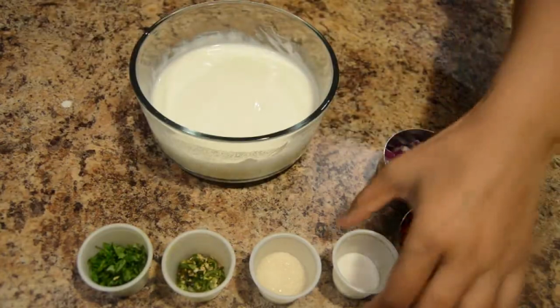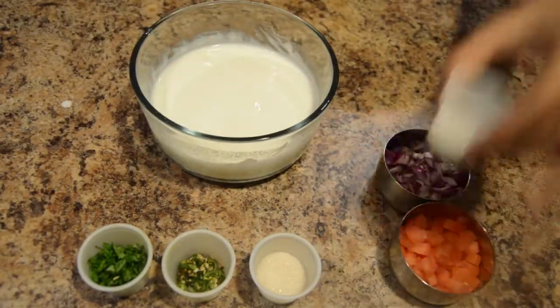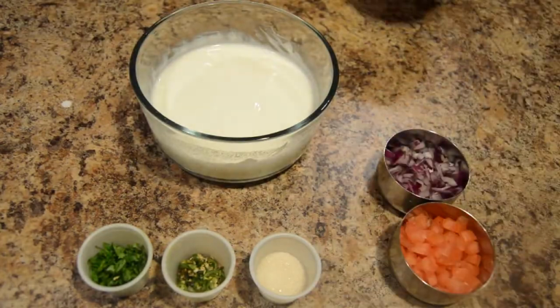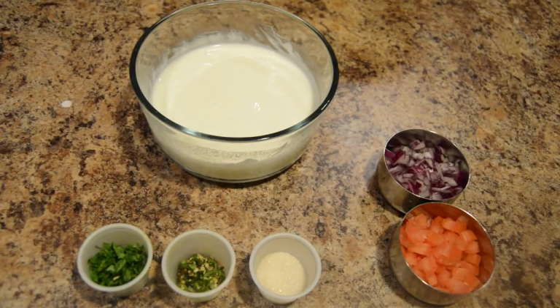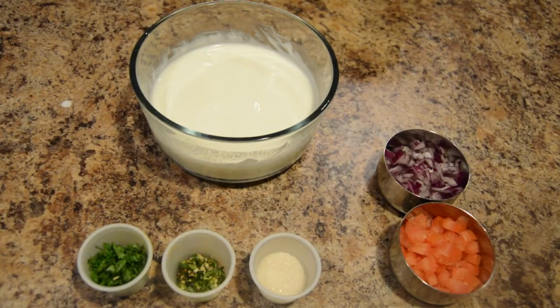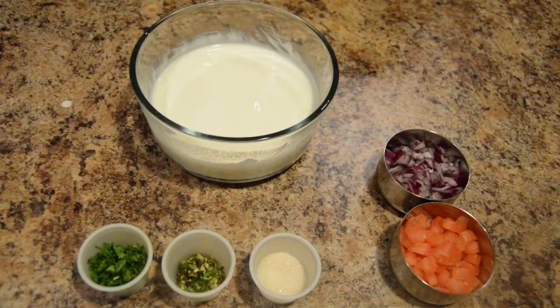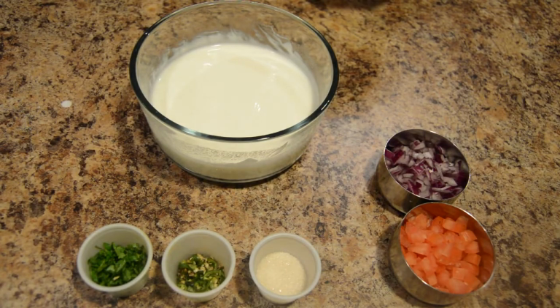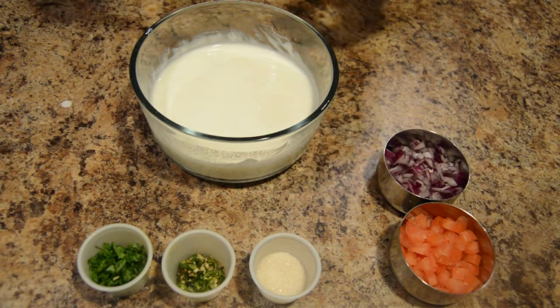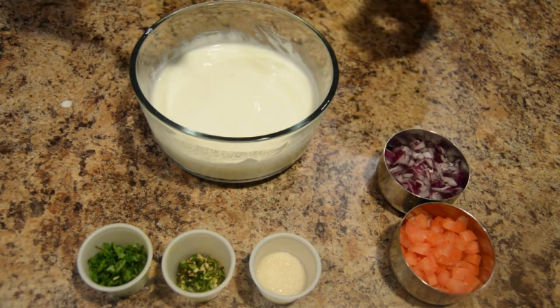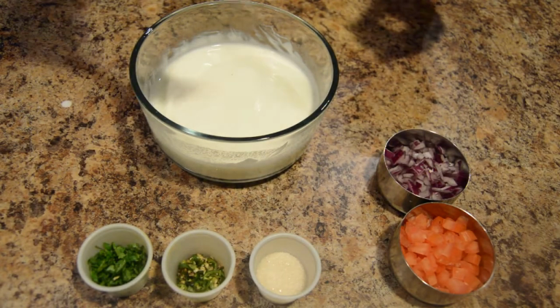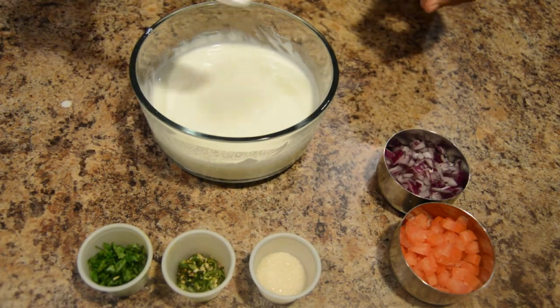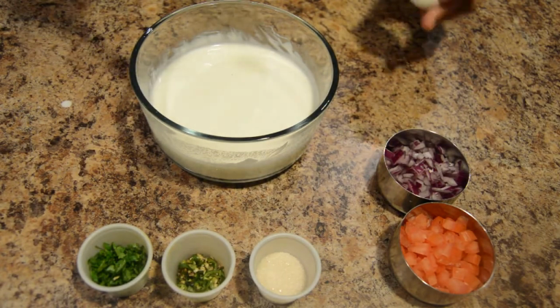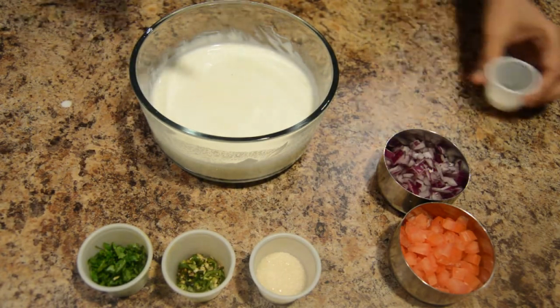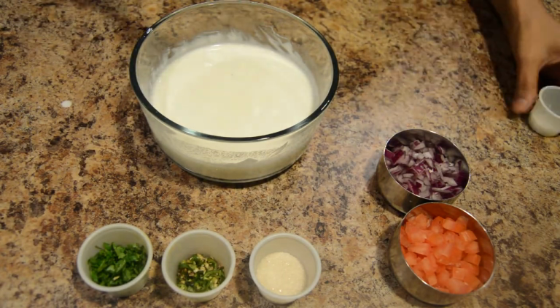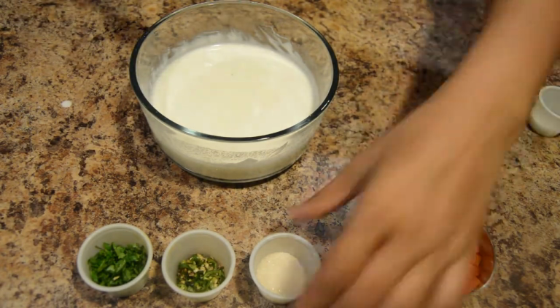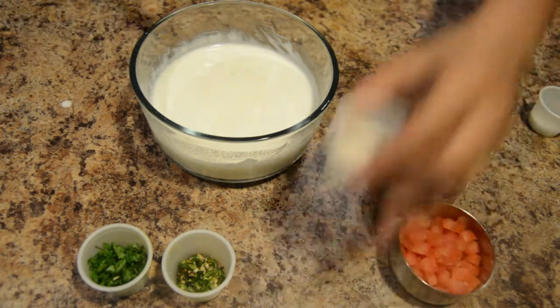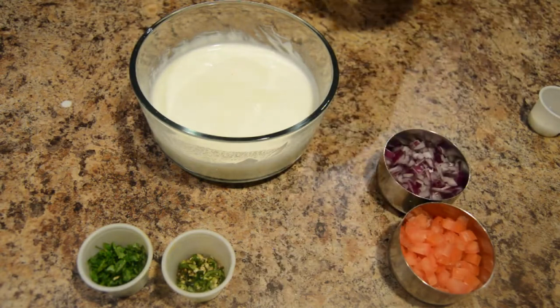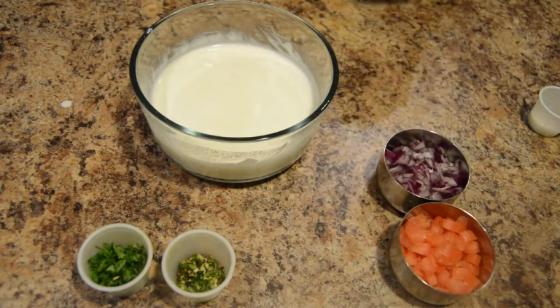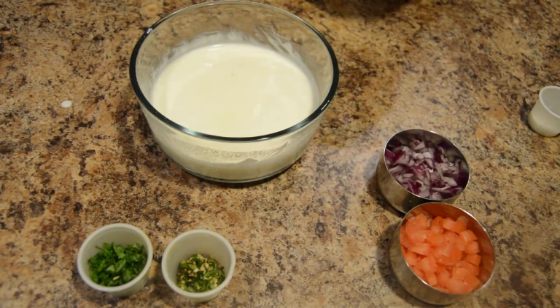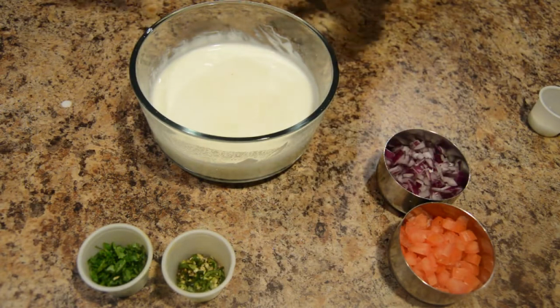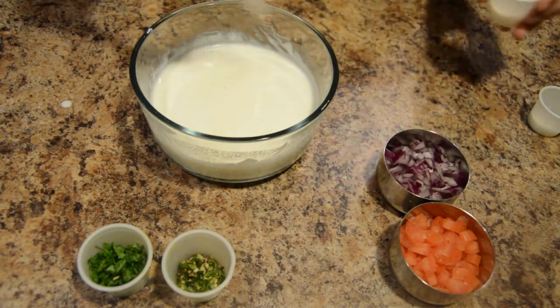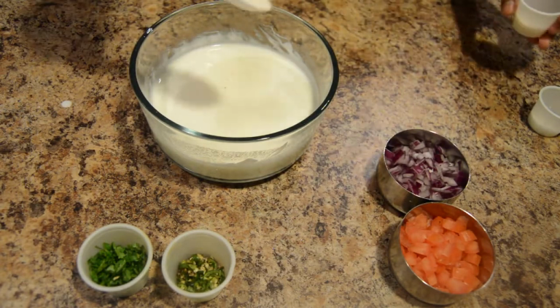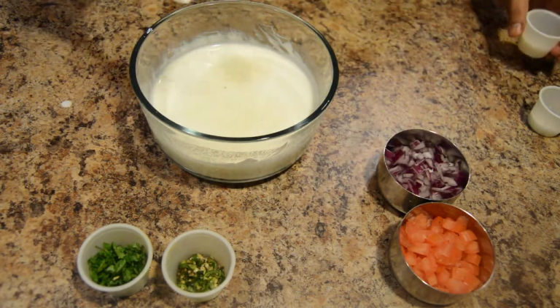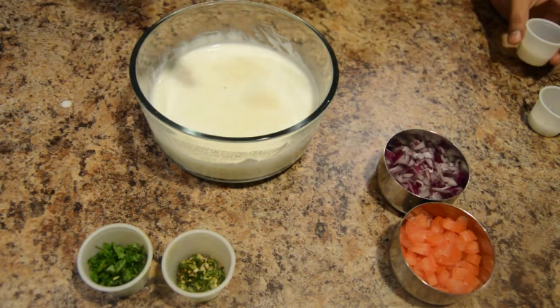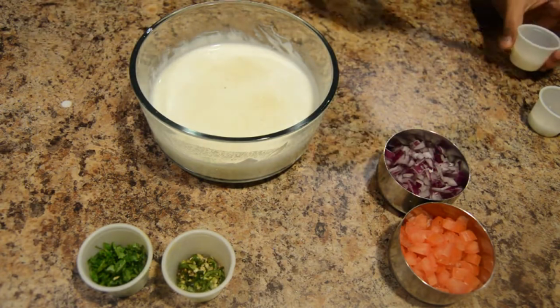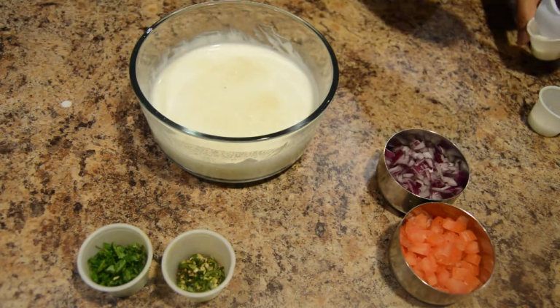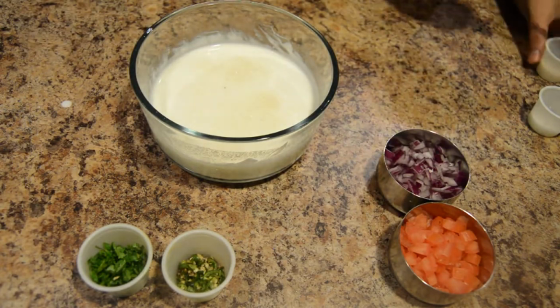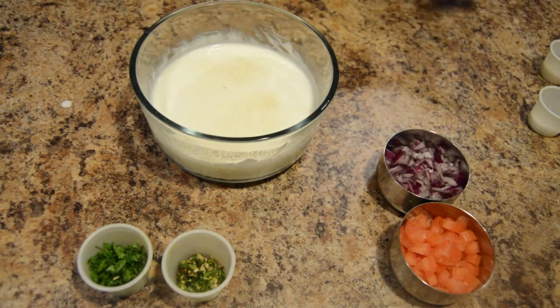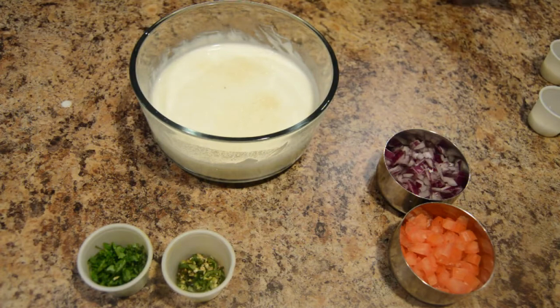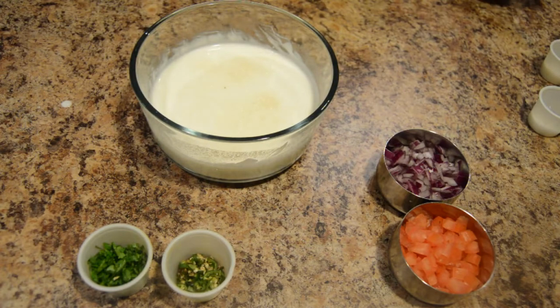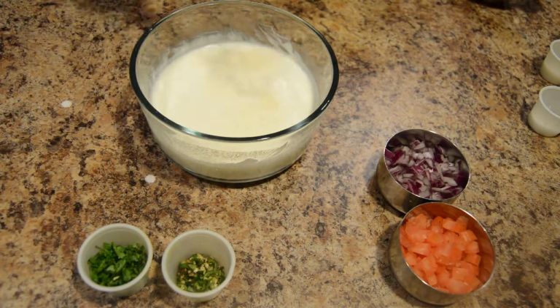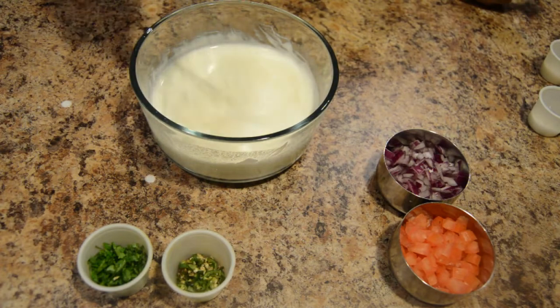Now let's add salt and sugar, and mix it.